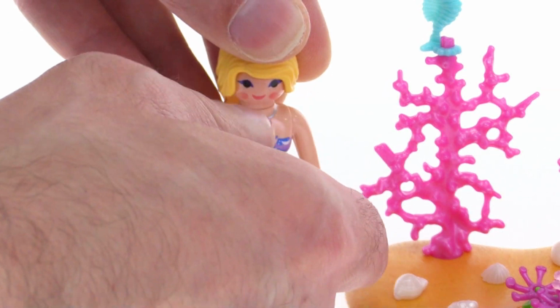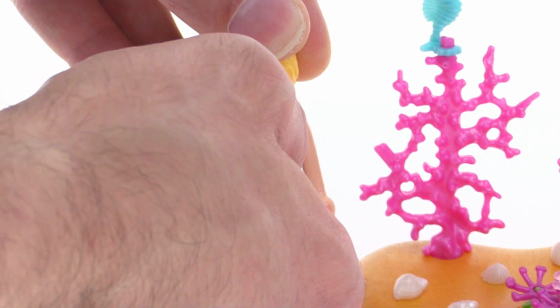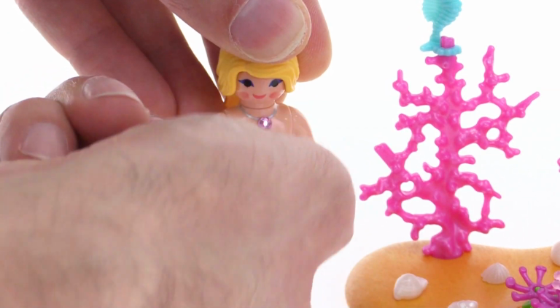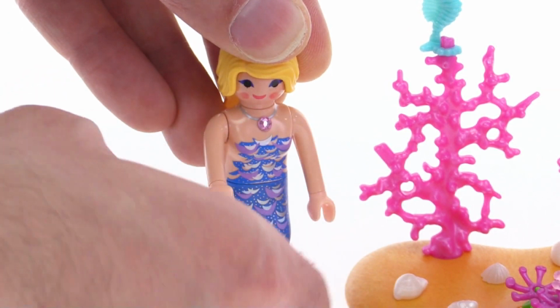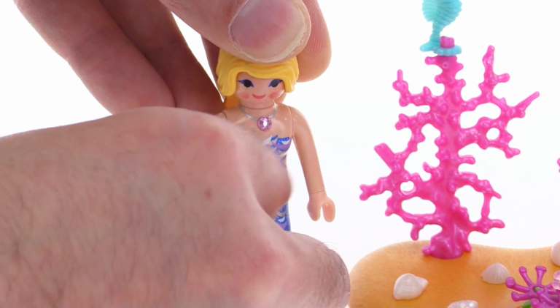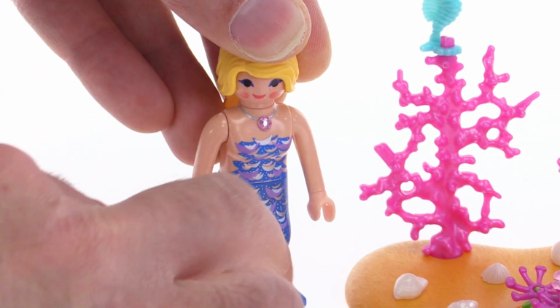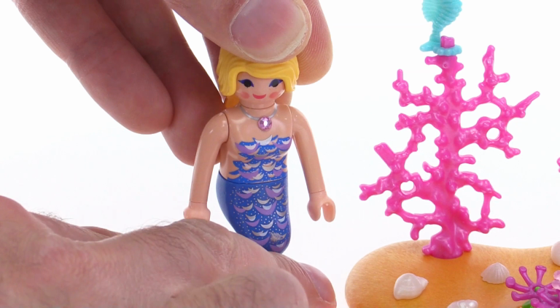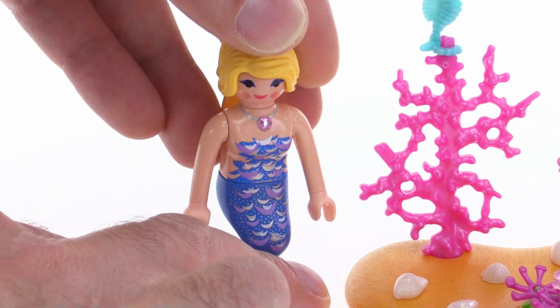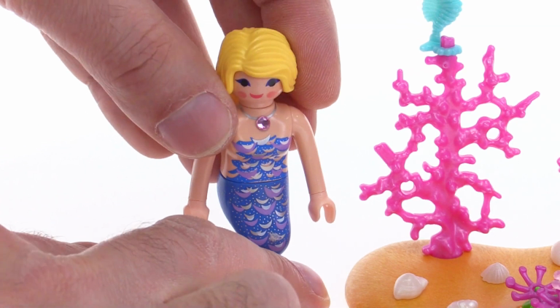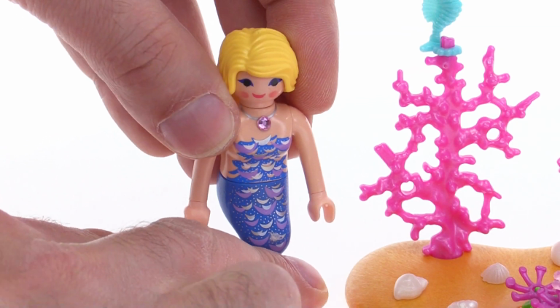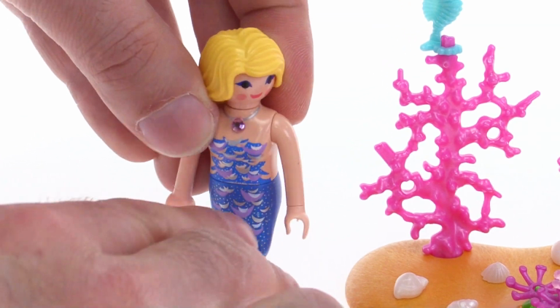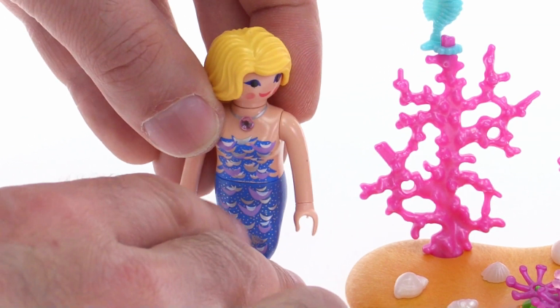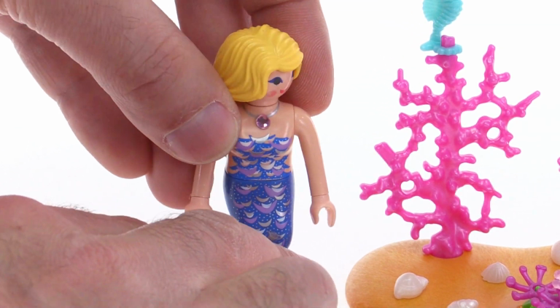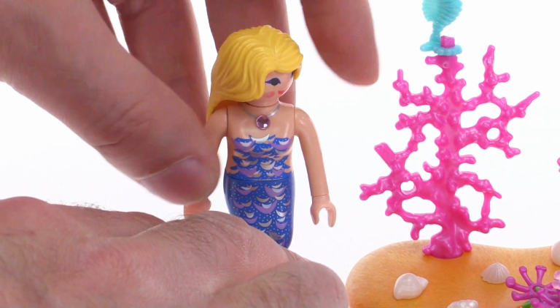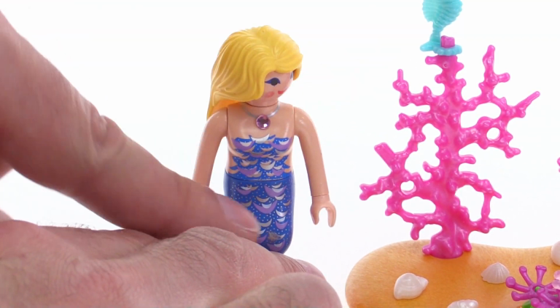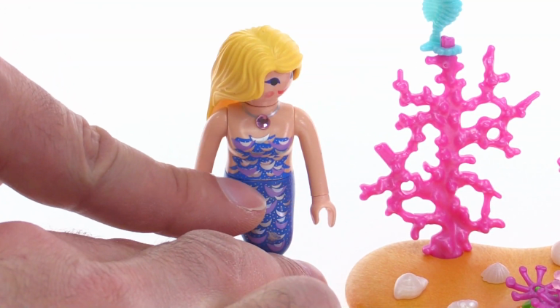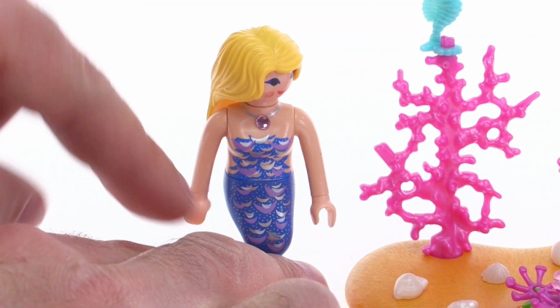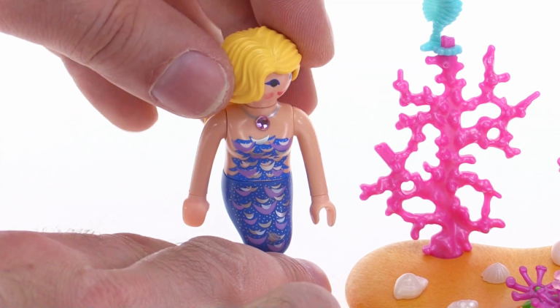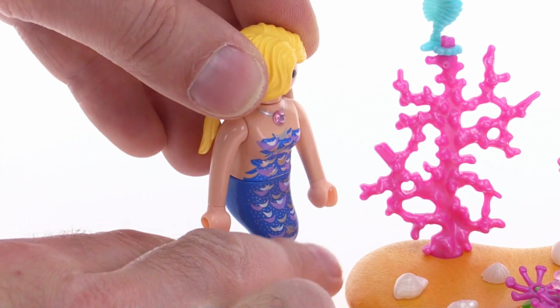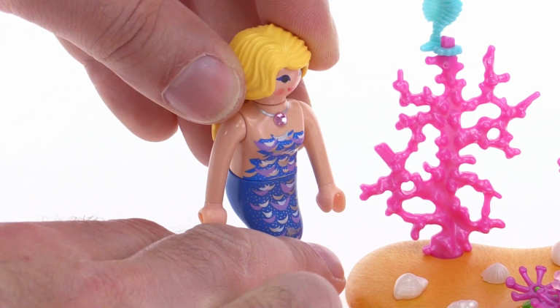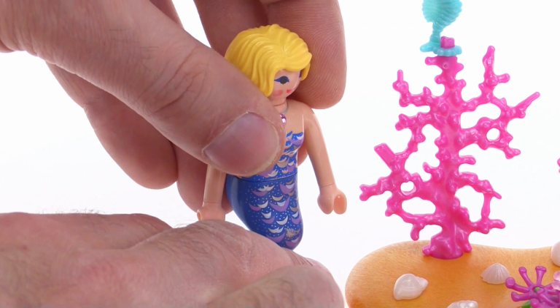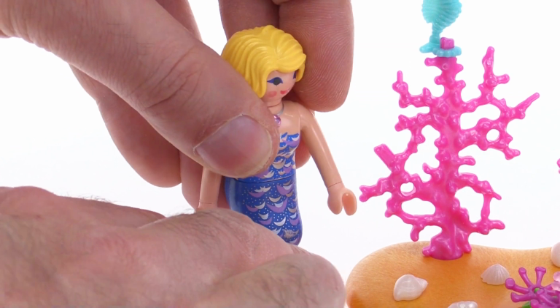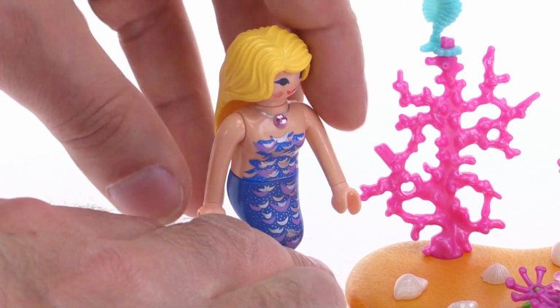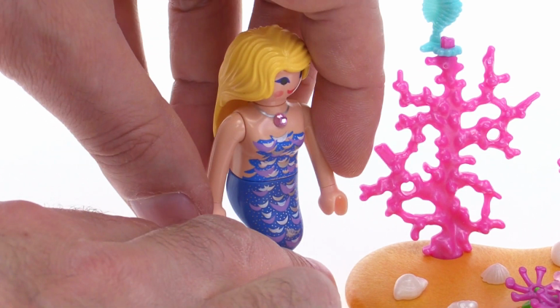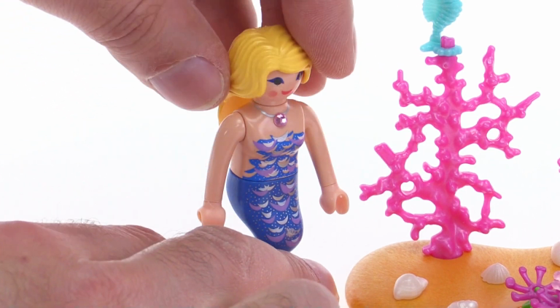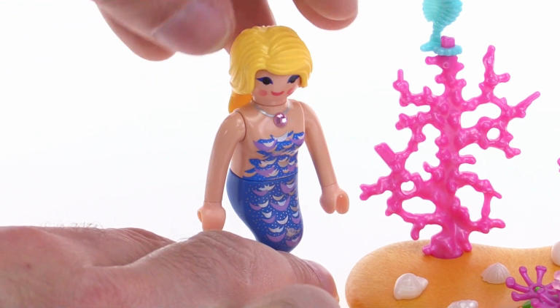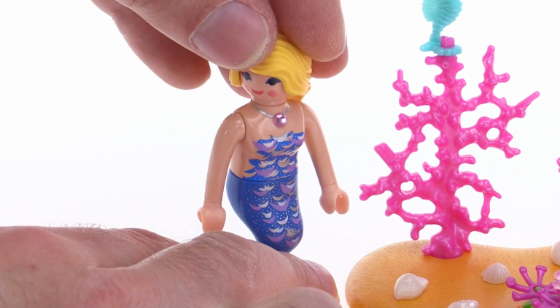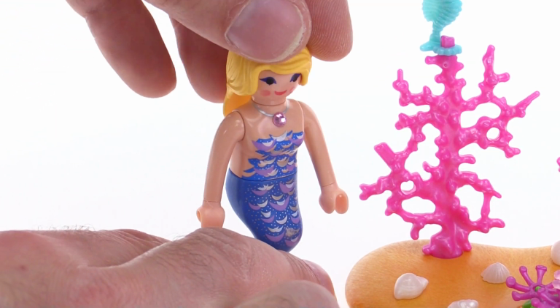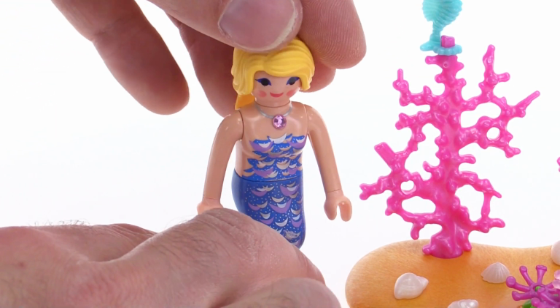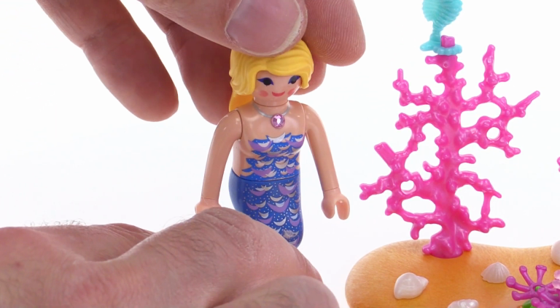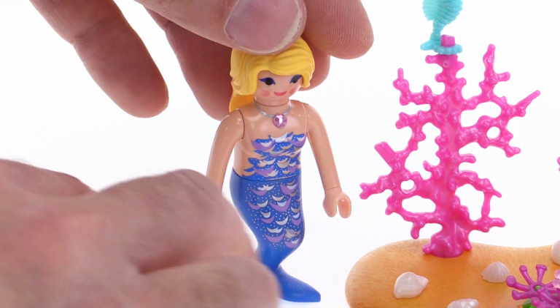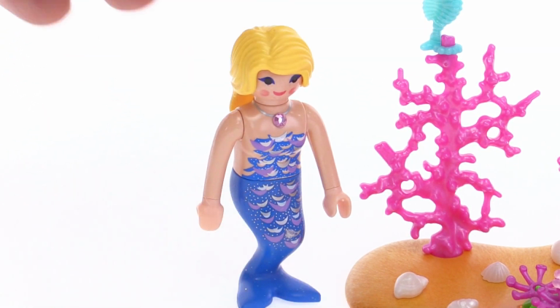And you can rotate the hands. You can put things in the hands. And there is no rotation at the waist even though there is the joint right there, the connection of the seam. But that's all you can do with that.